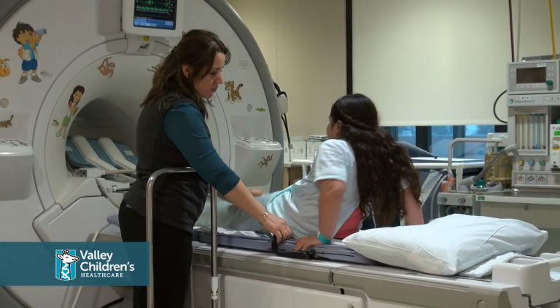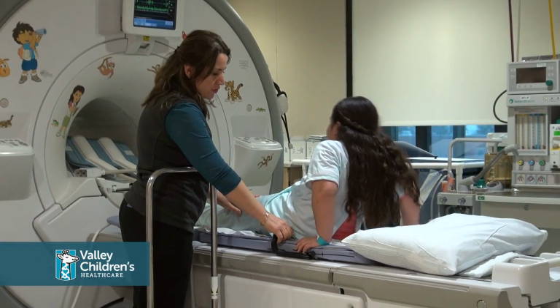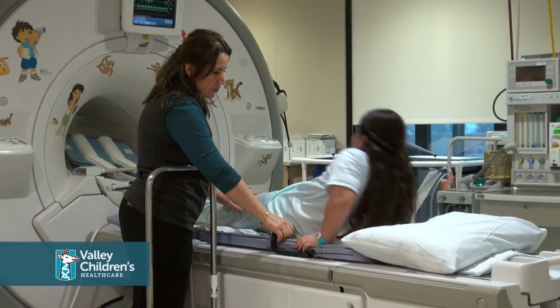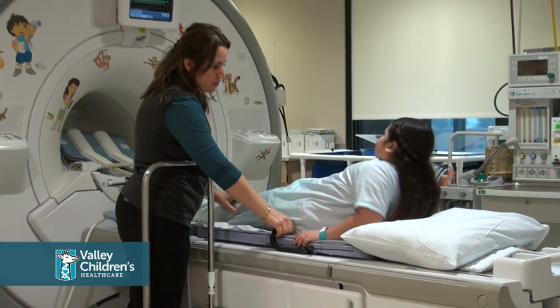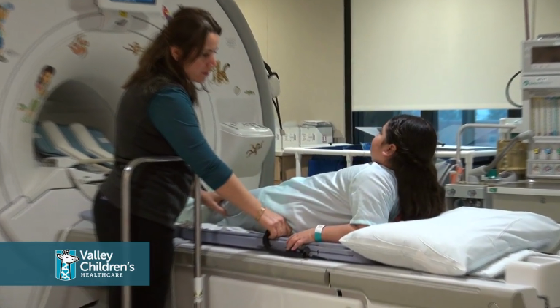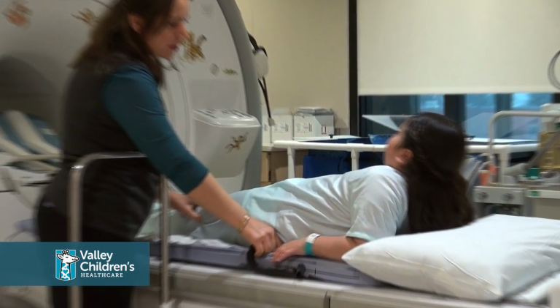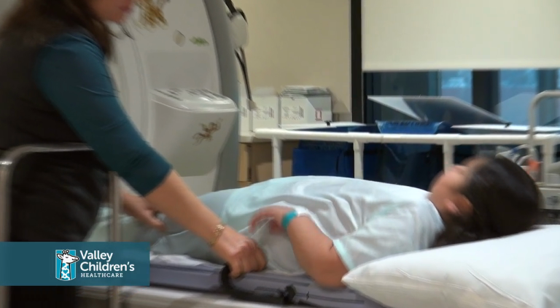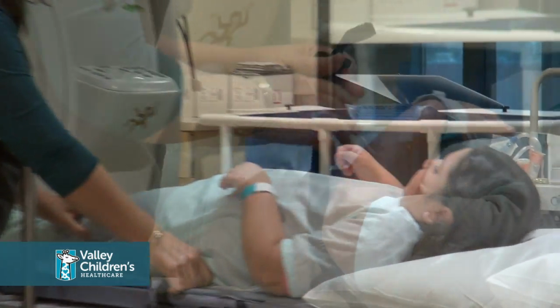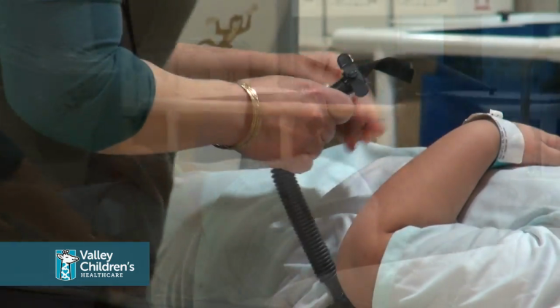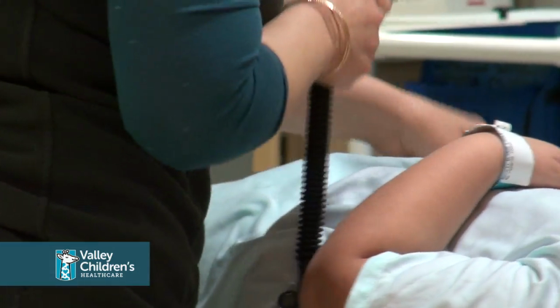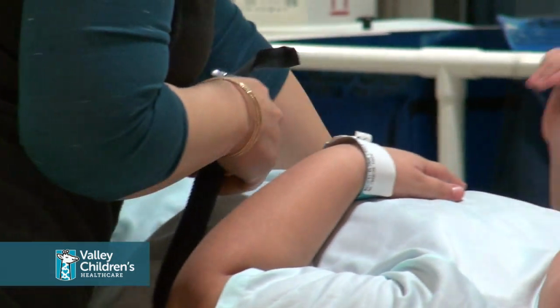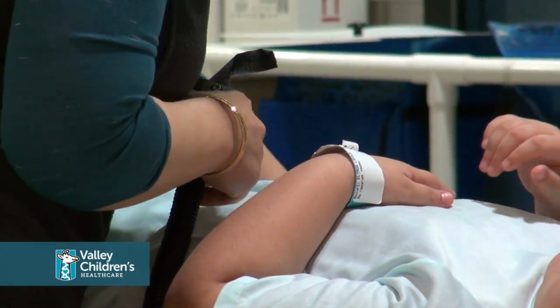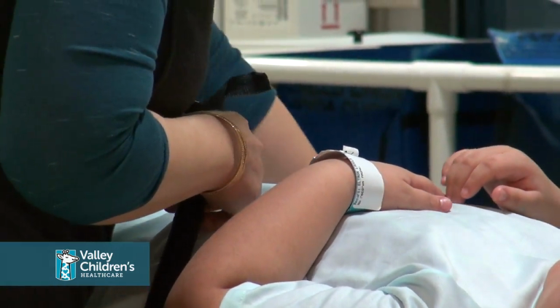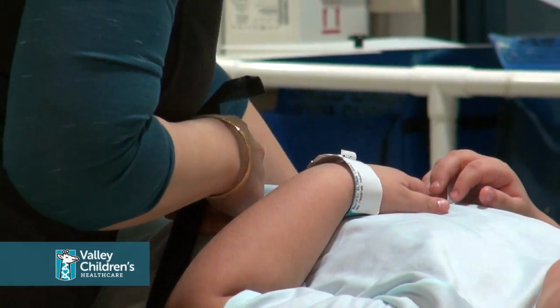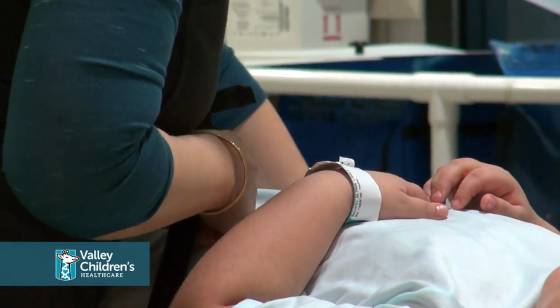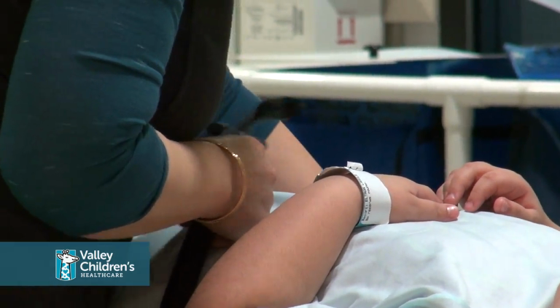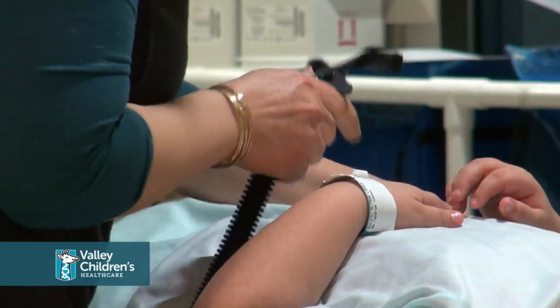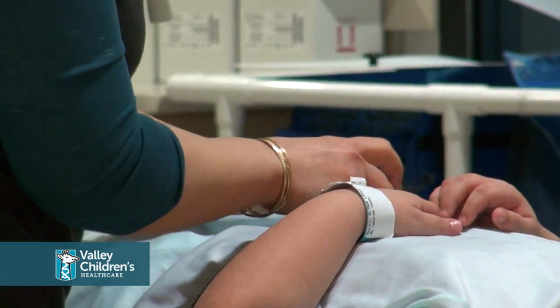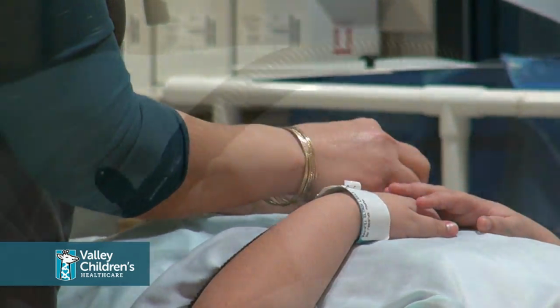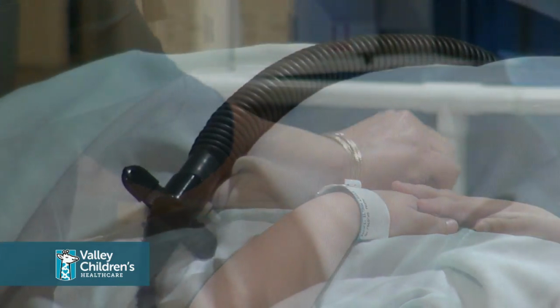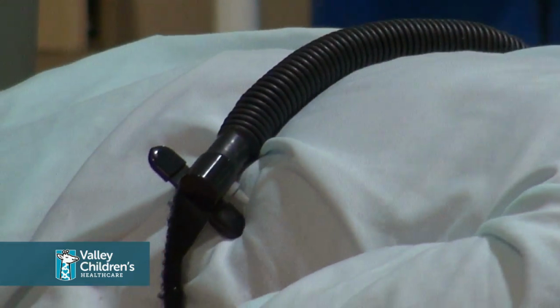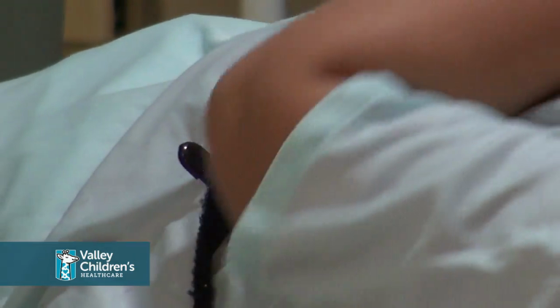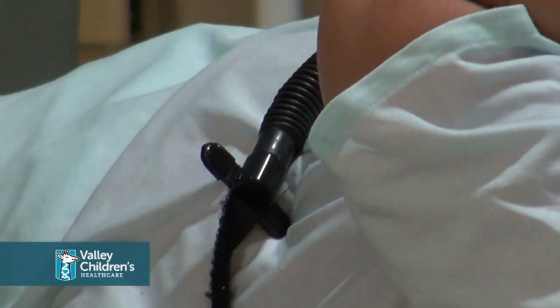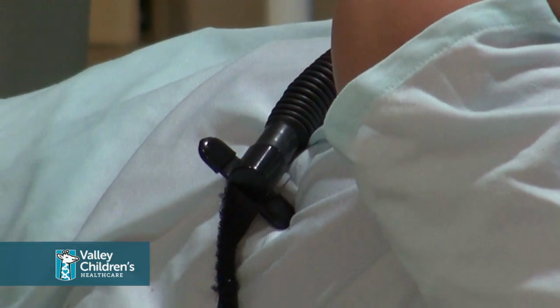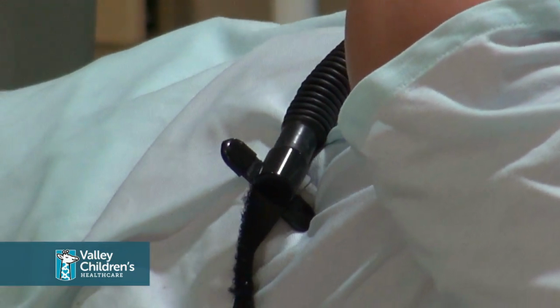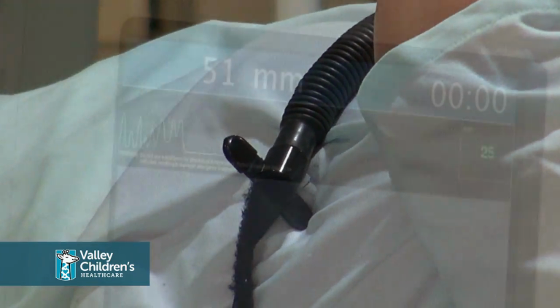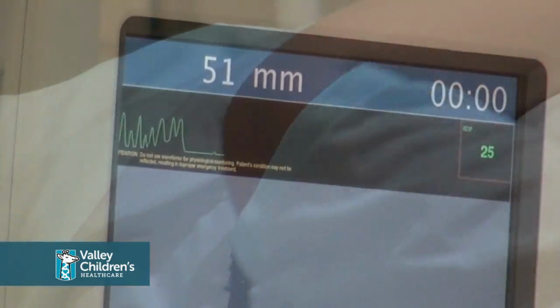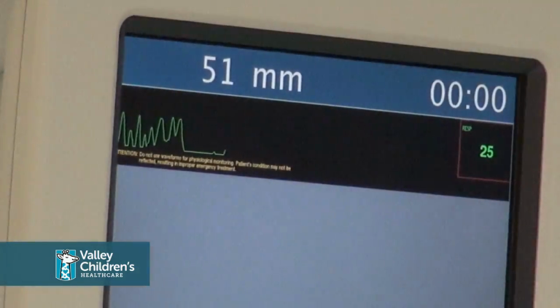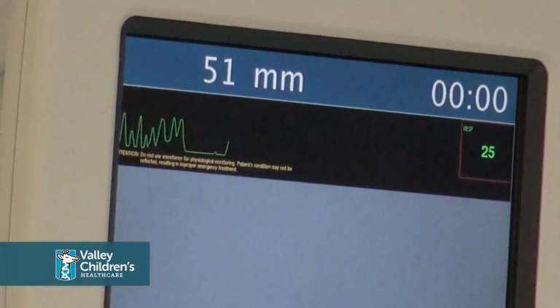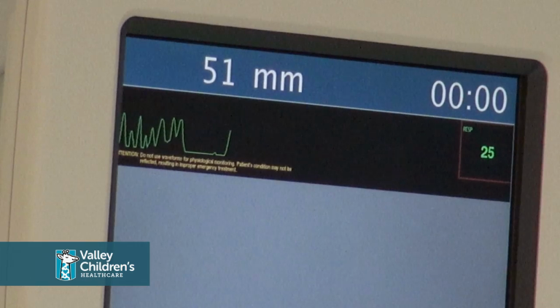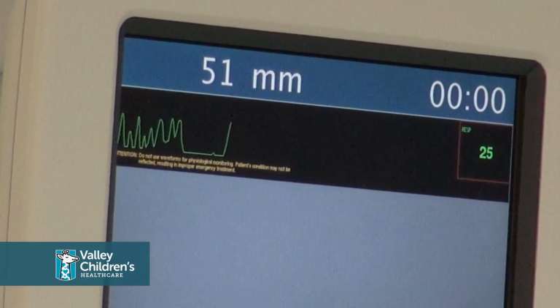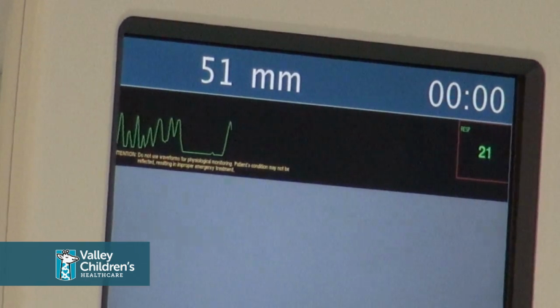The technologist would position your child to lie on their back. Next, a device called a respiratory bellow would be placed around your child's abdomen. The bellow assists in taking some types of pictures and allows the technologist to visualize breathing movements.